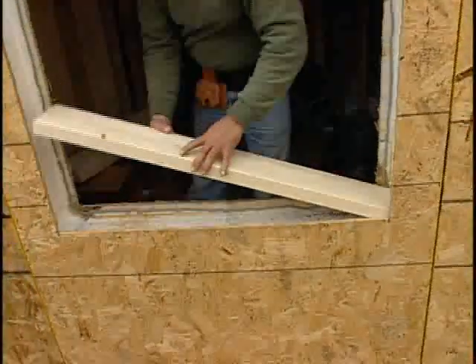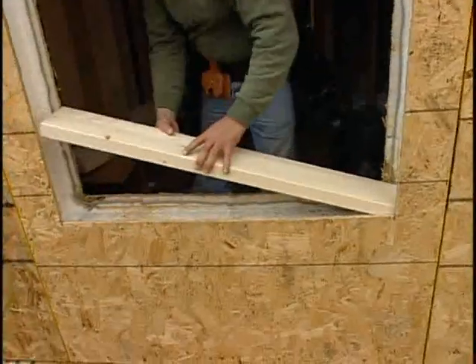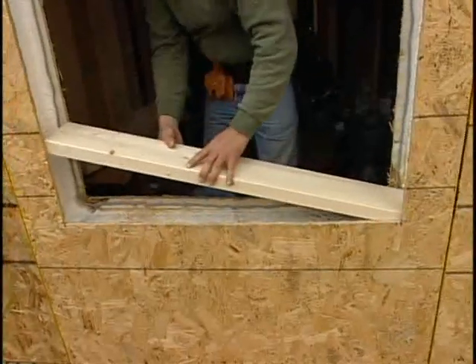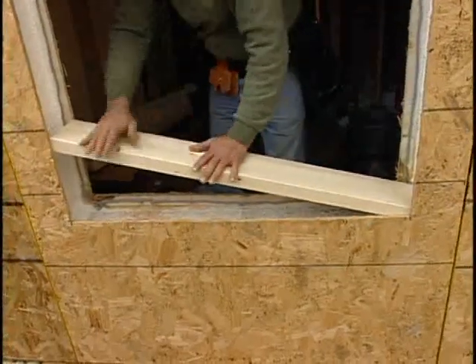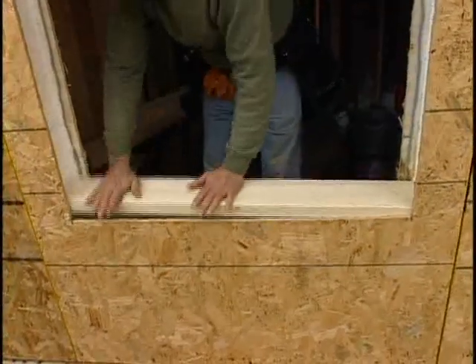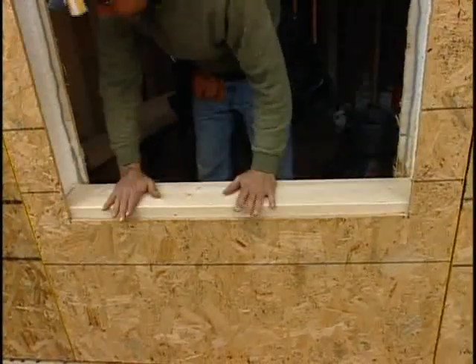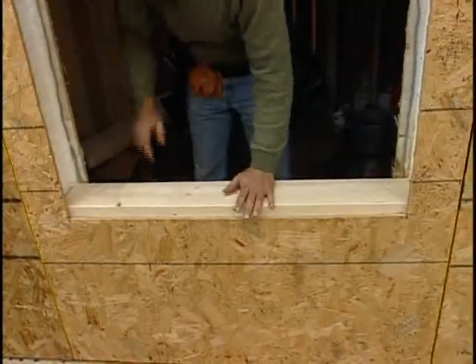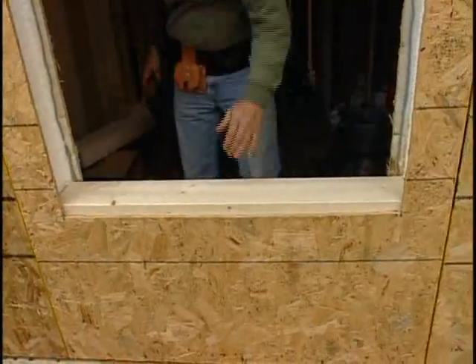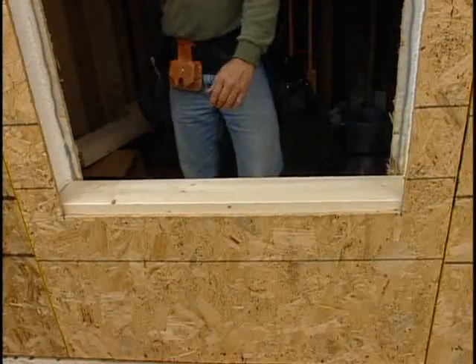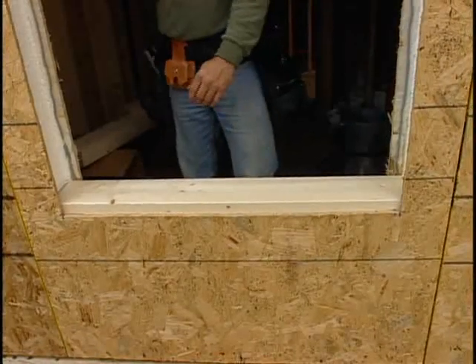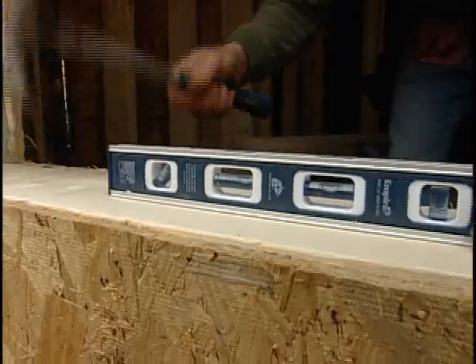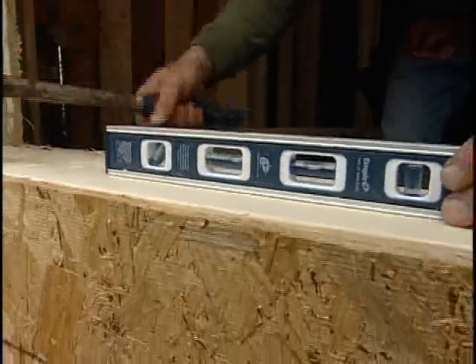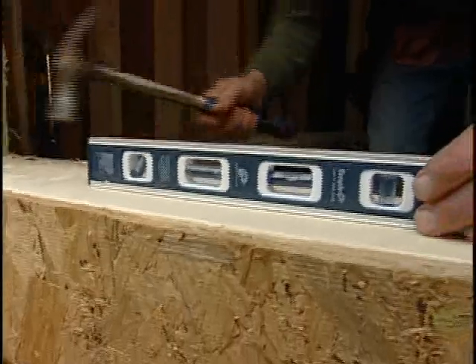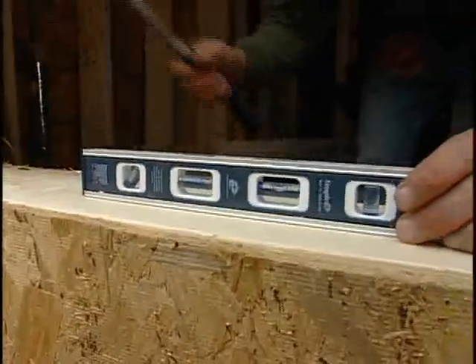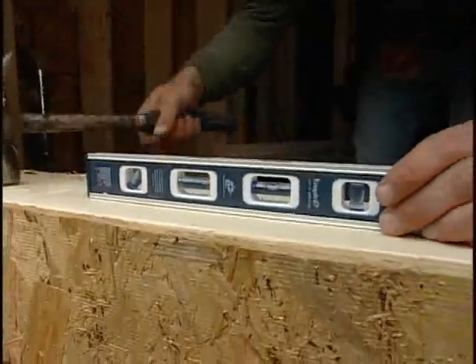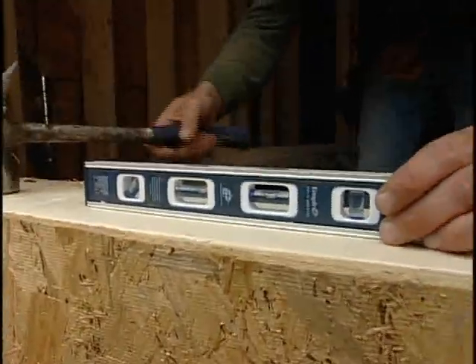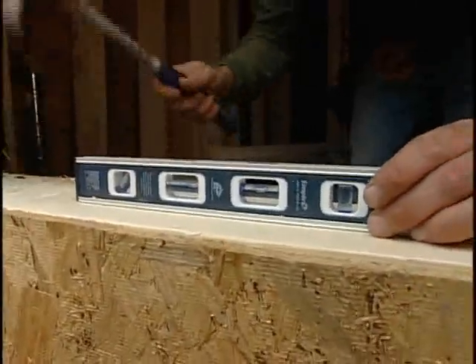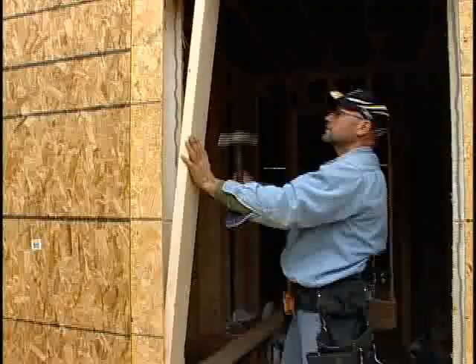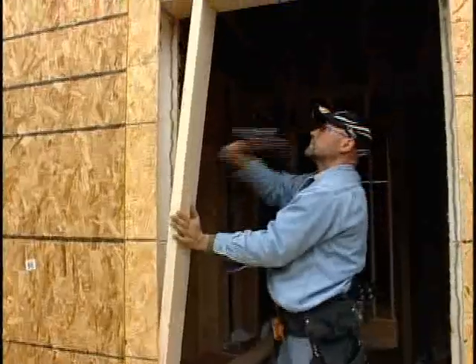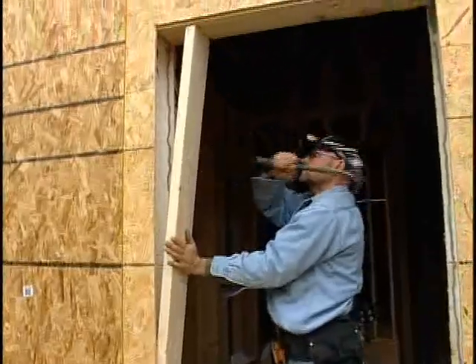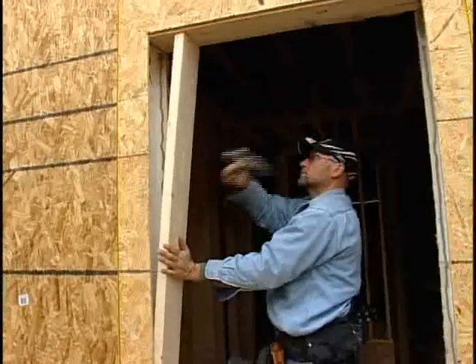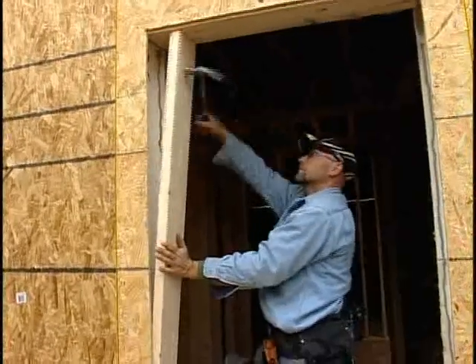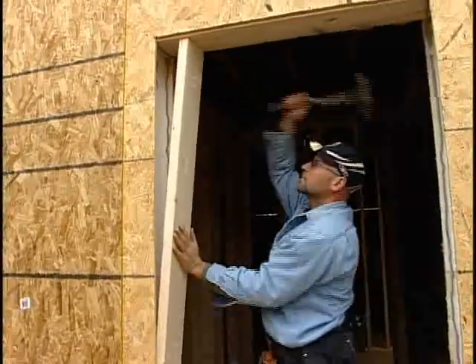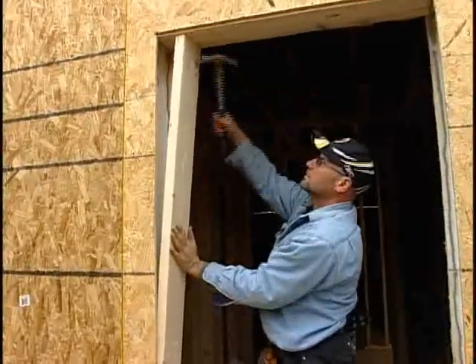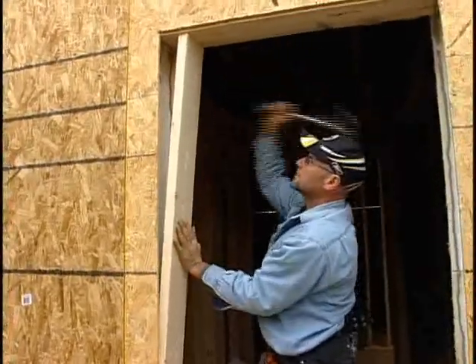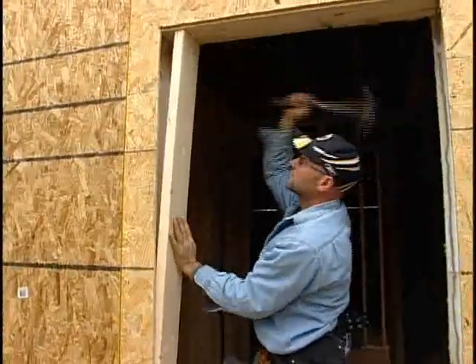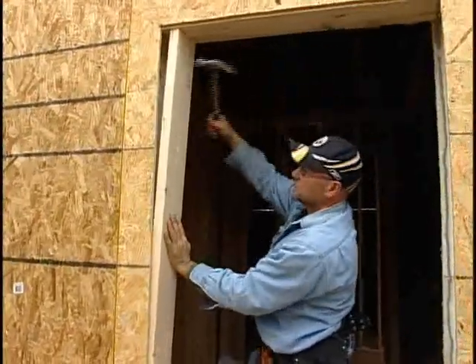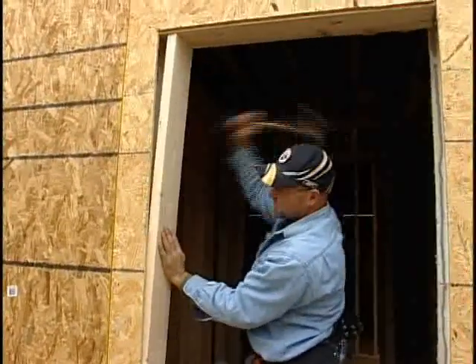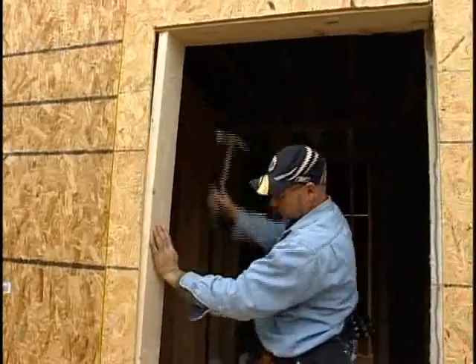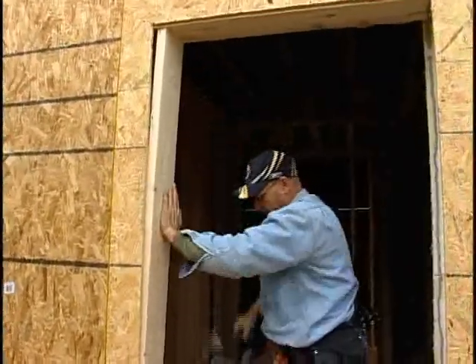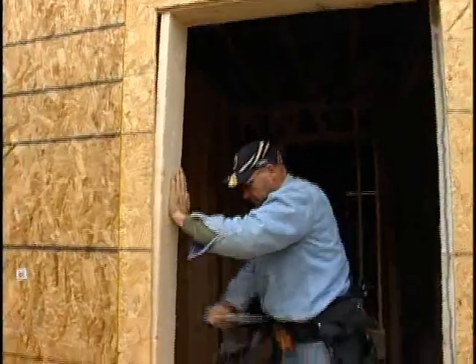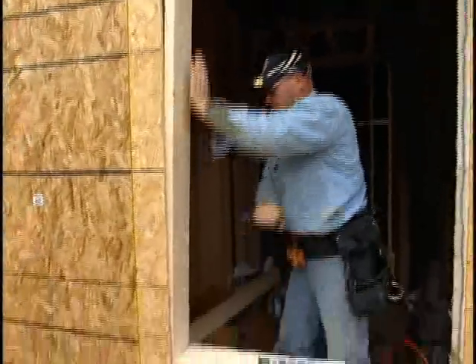Then cut the 2x6s to the height and width of the opening and set them in place. Make sure that the pieces are level before nailing and that they are in tight, as a snug fit is essential to ensure that there is a good seal.